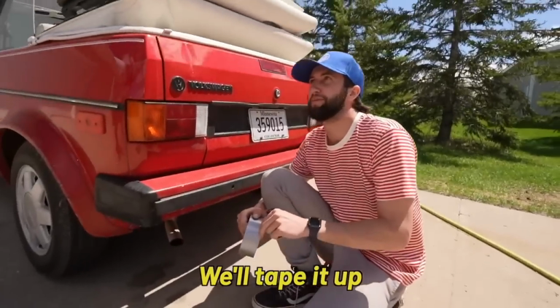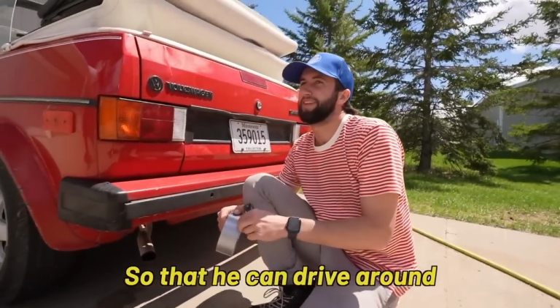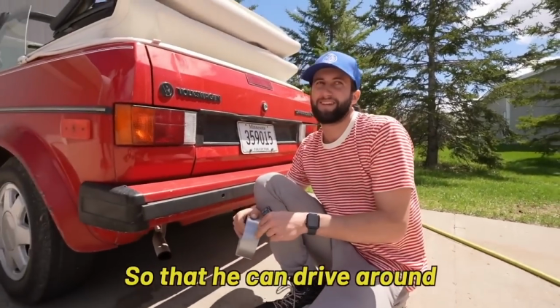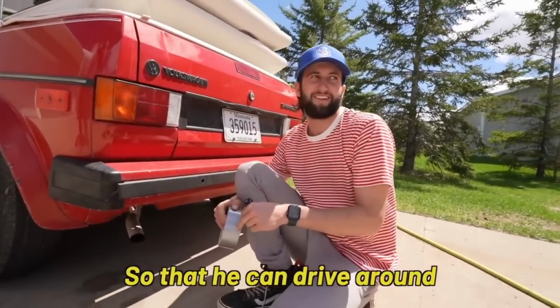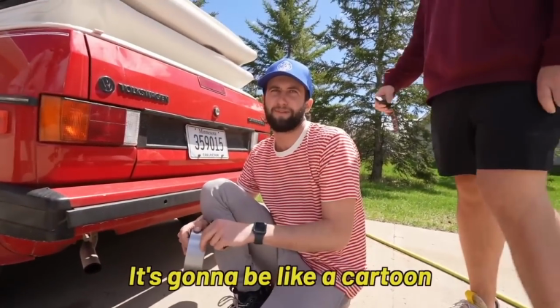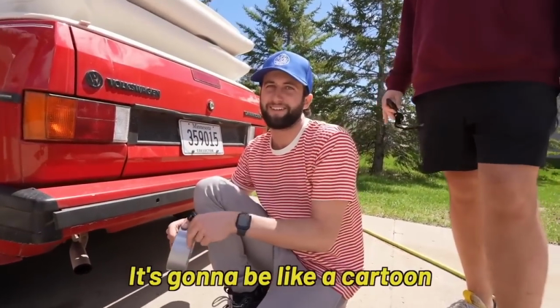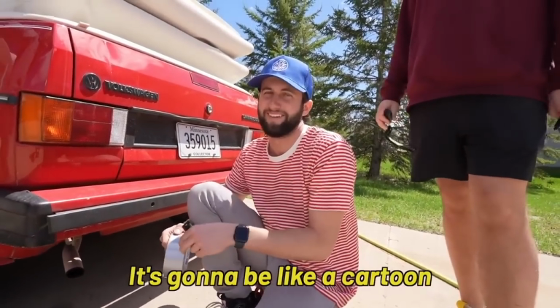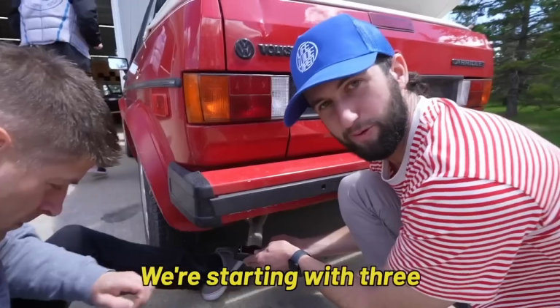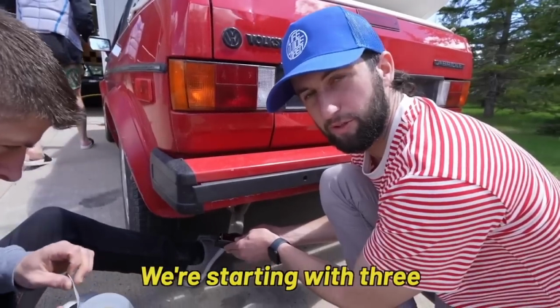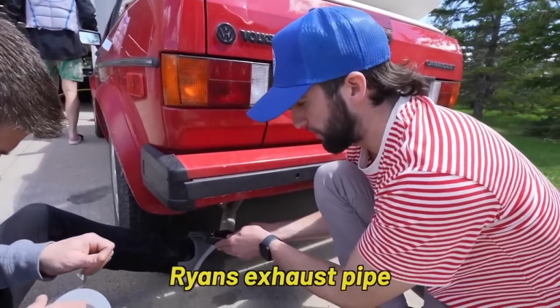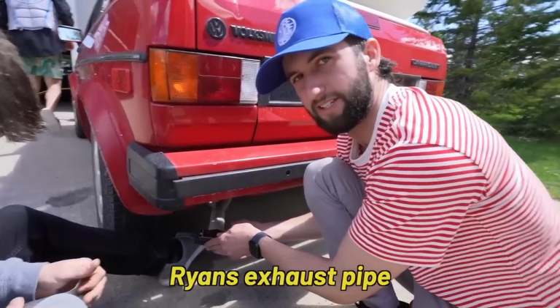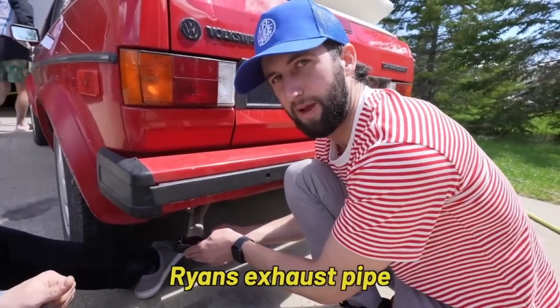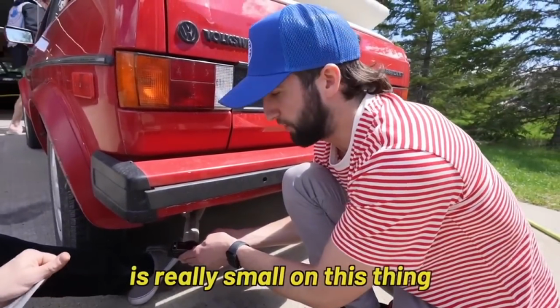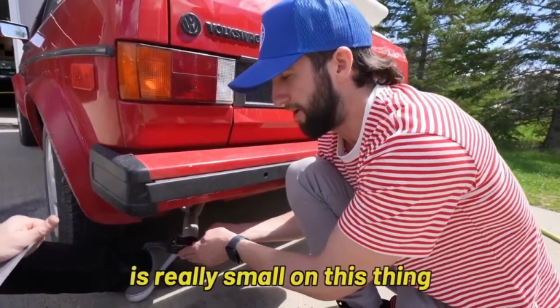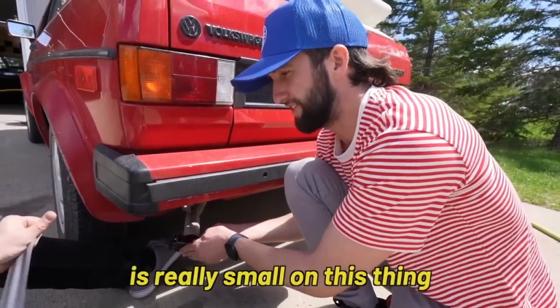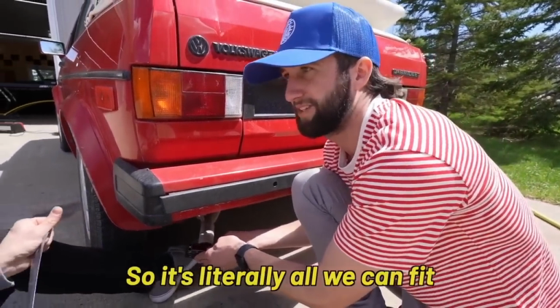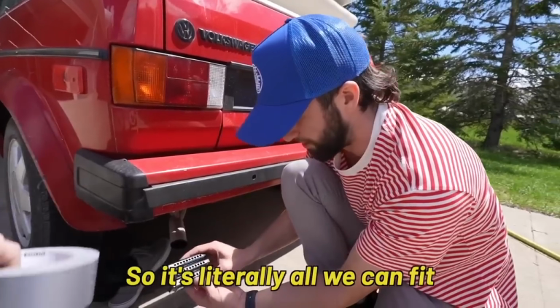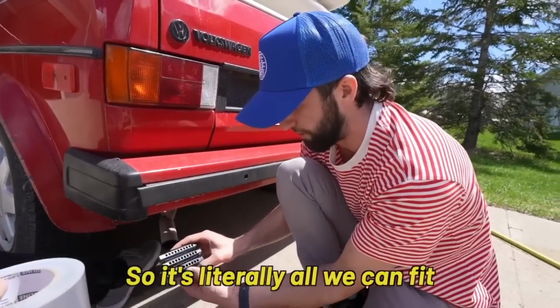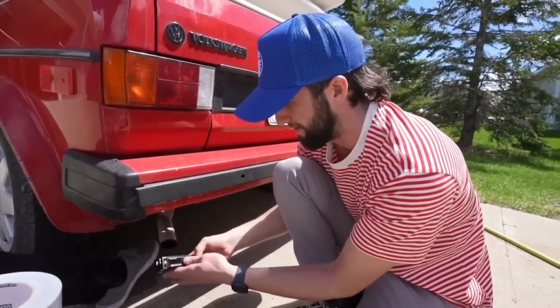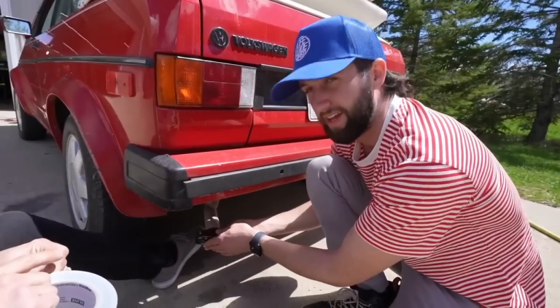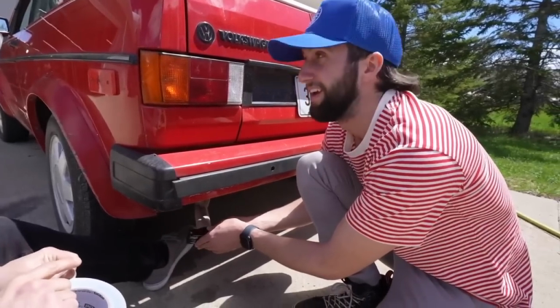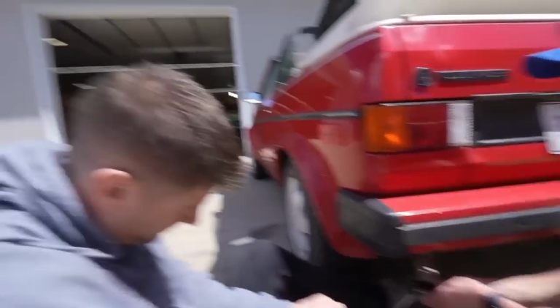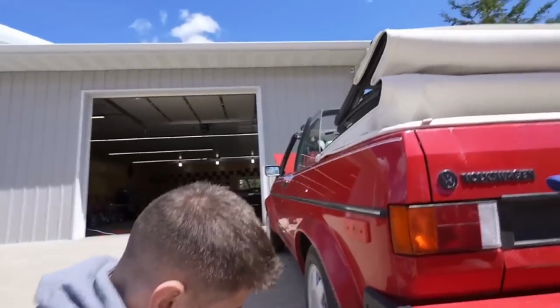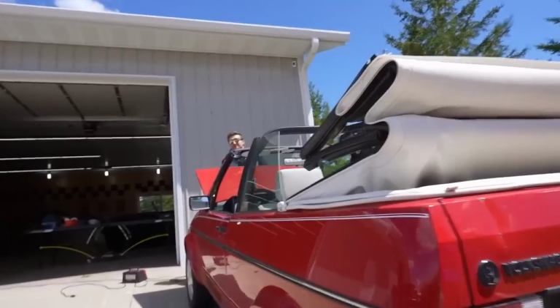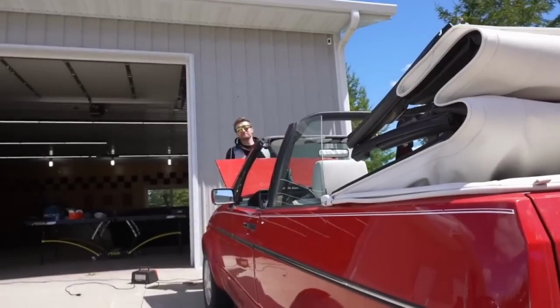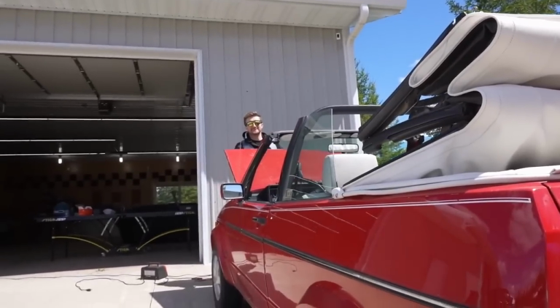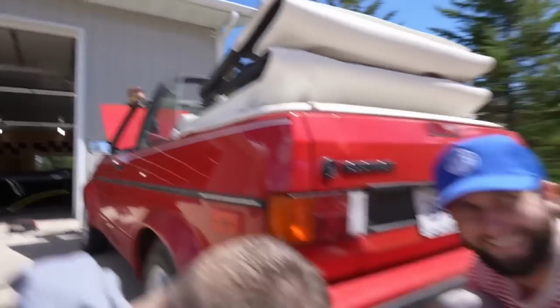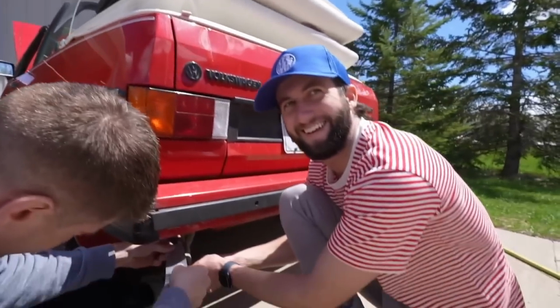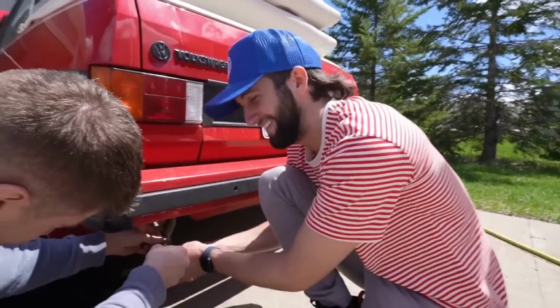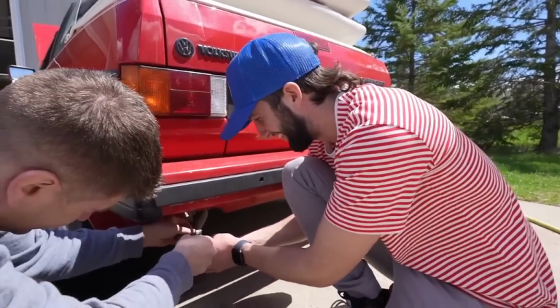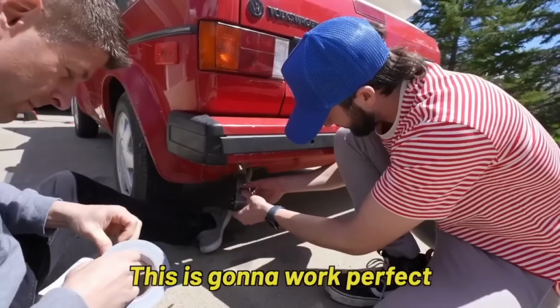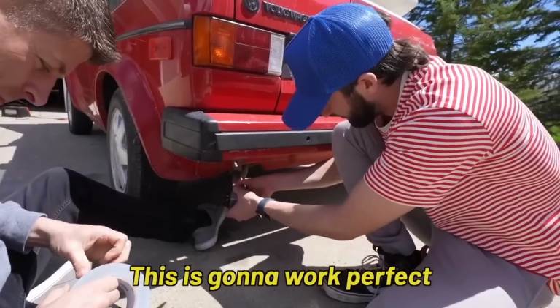We'll tape it up so that he can drive around — it's going to be like a cartoon. We're starting with three. Ryan's exhaust pipe is really small on this thing, so that's really all we can fit. People have been telling me how tight my tailpipe is. This is going to work perfect.